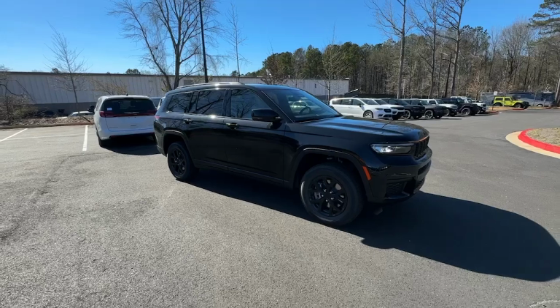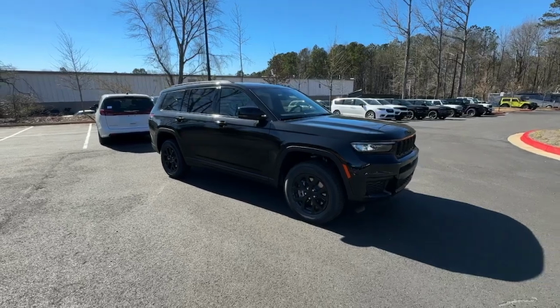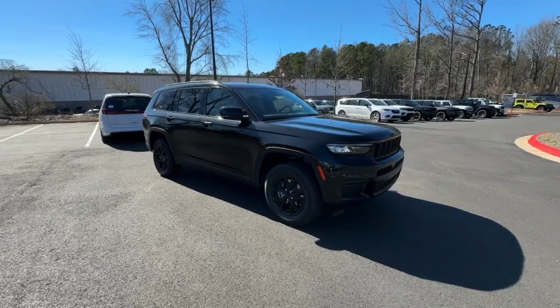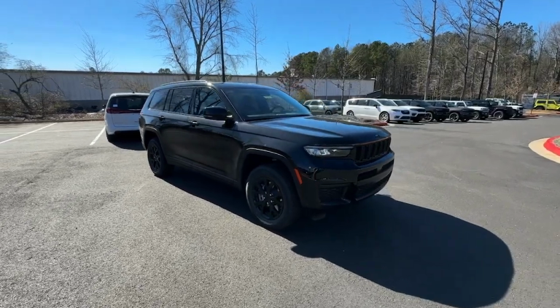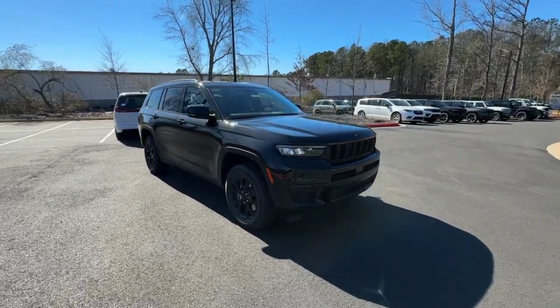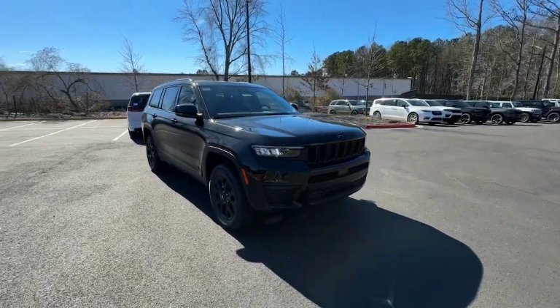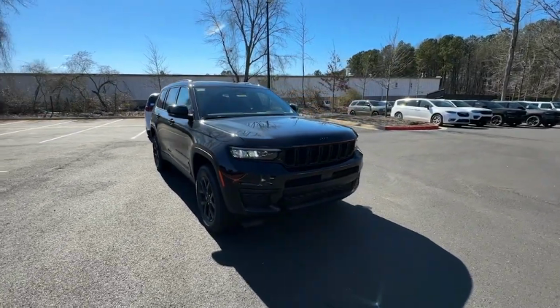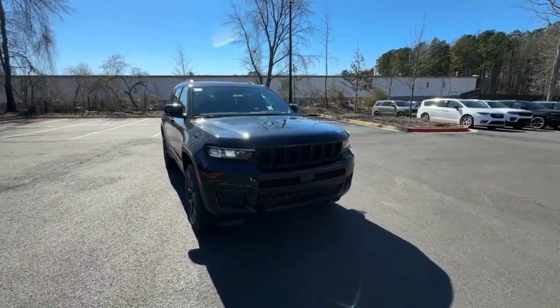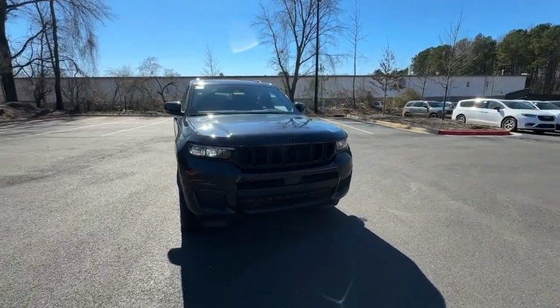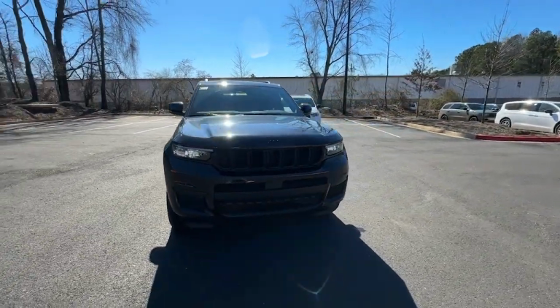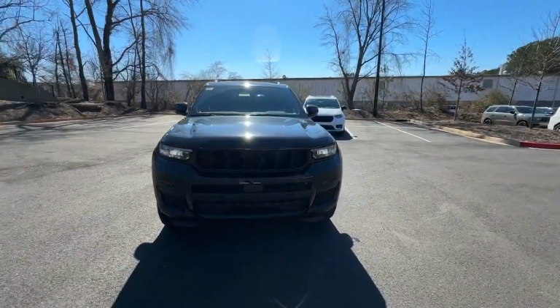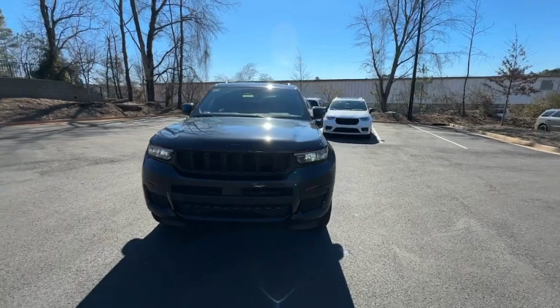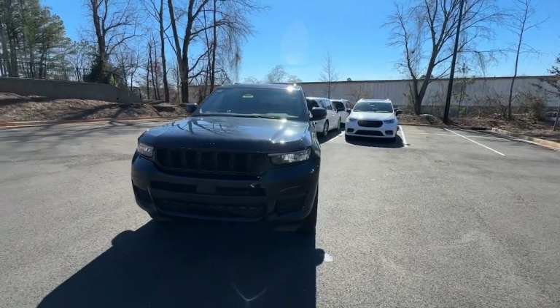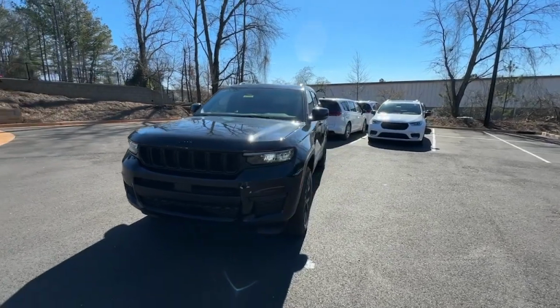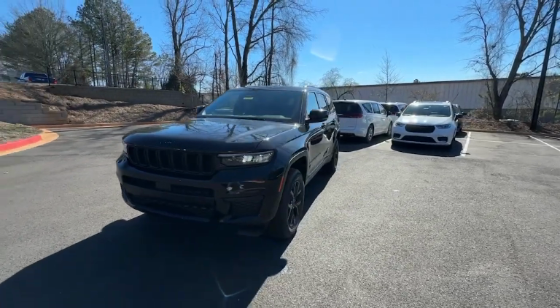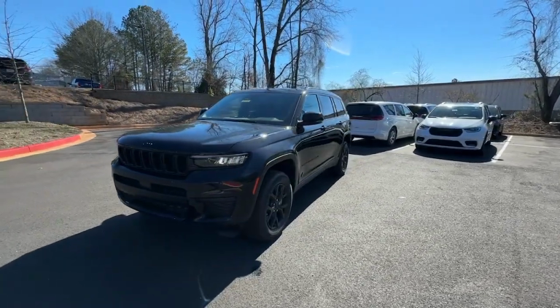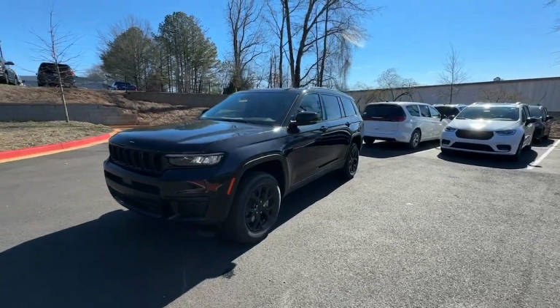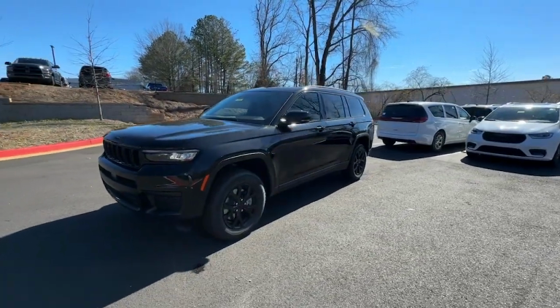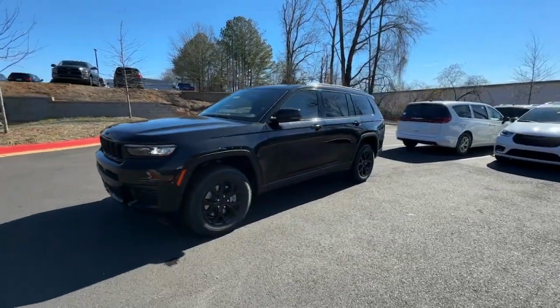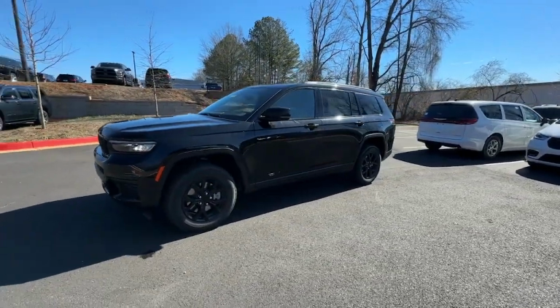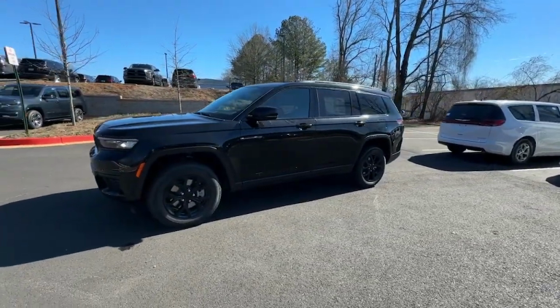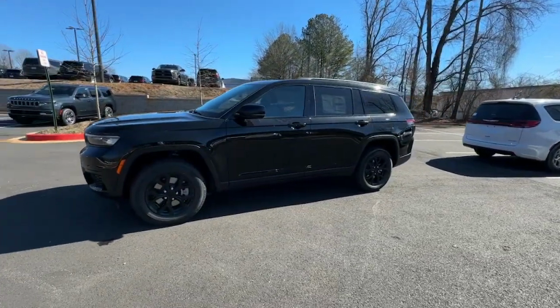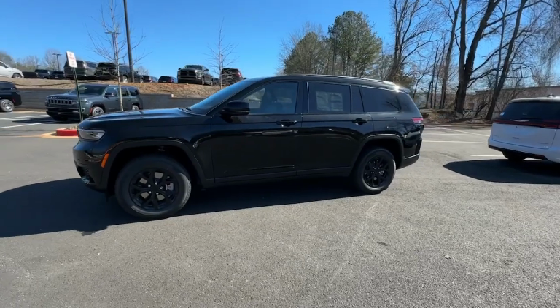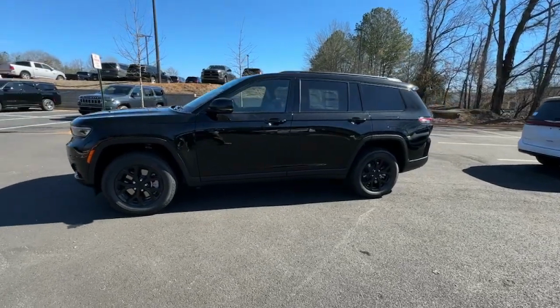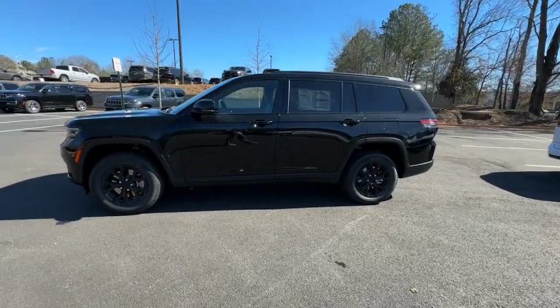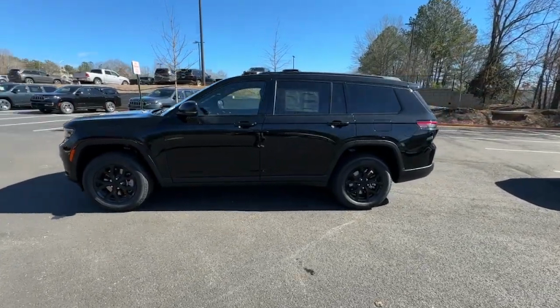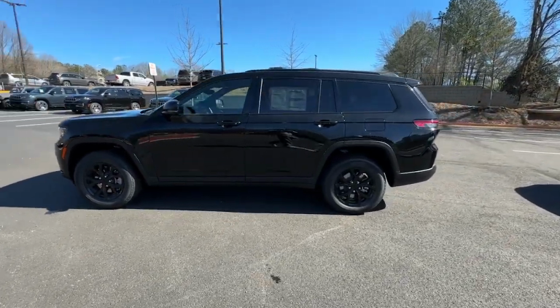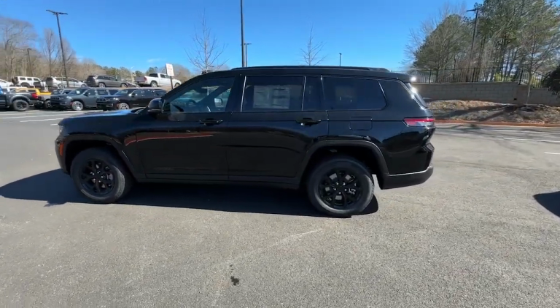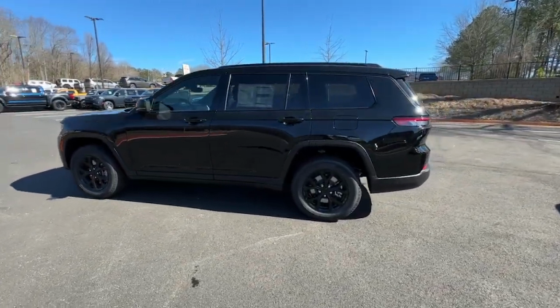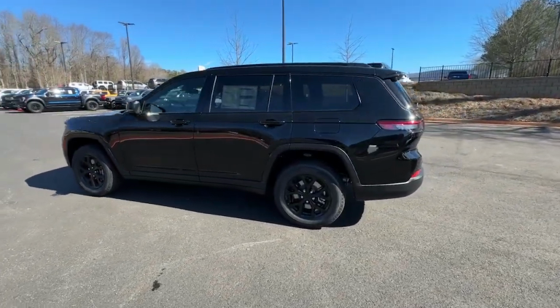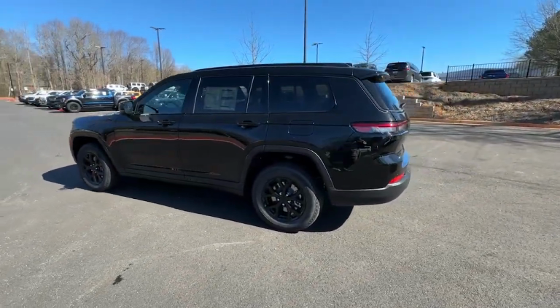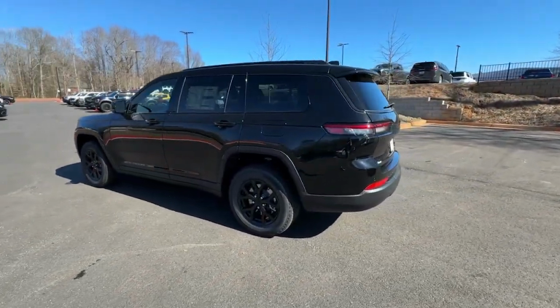Prepare to take your driving pleasure to new heights and enjoy the best of modern efficiency and style. You'll love the advanced safety features, quiet cabin, and responsive handling this vehicle has to offer. These are just some of the great options this vehicle comes with.